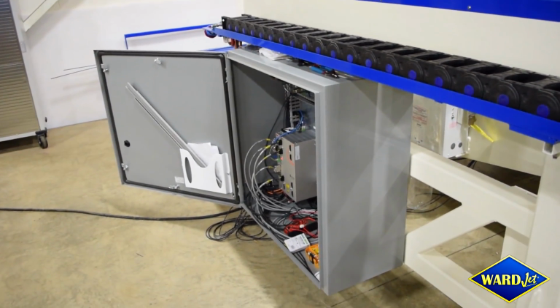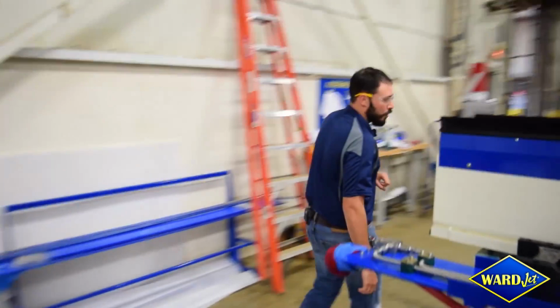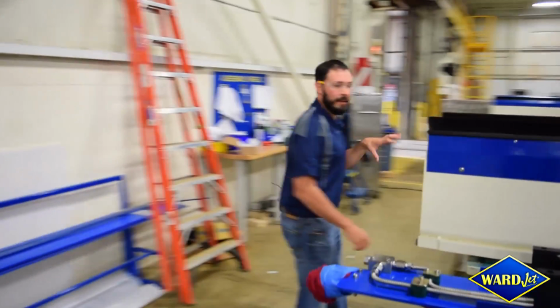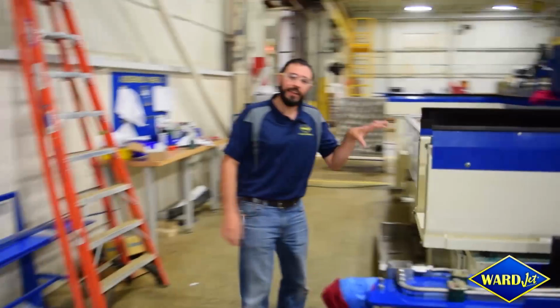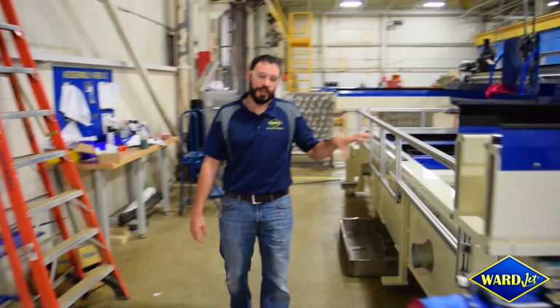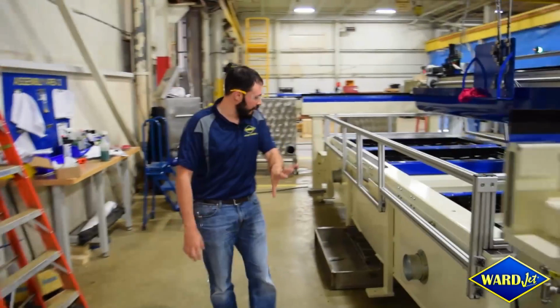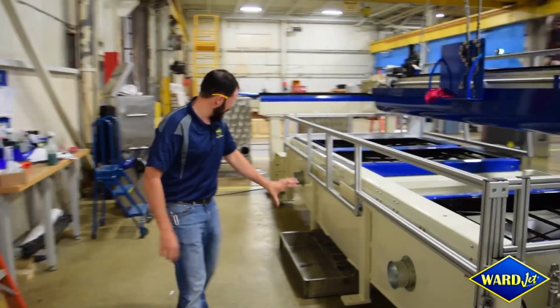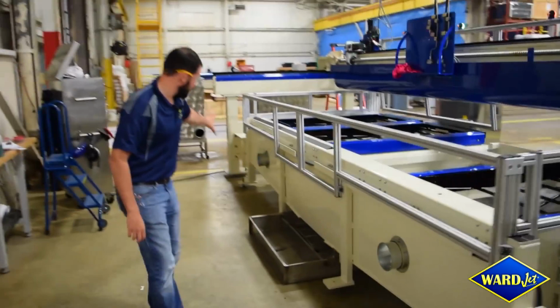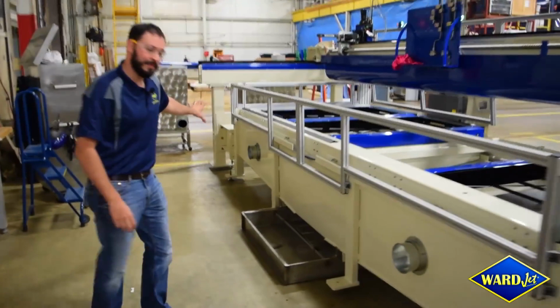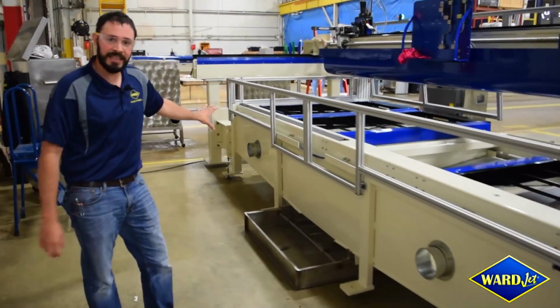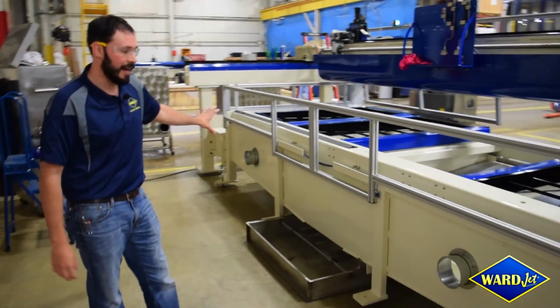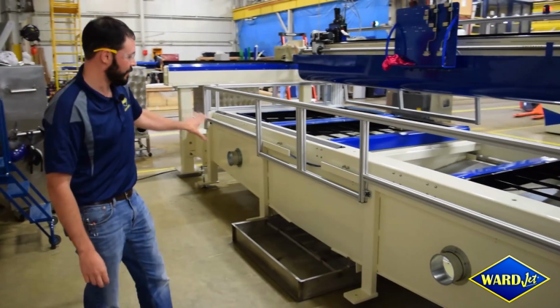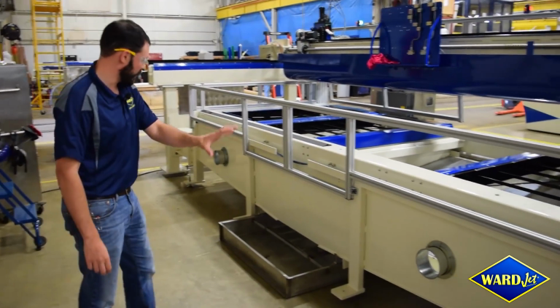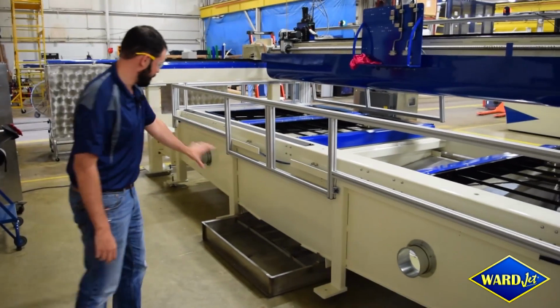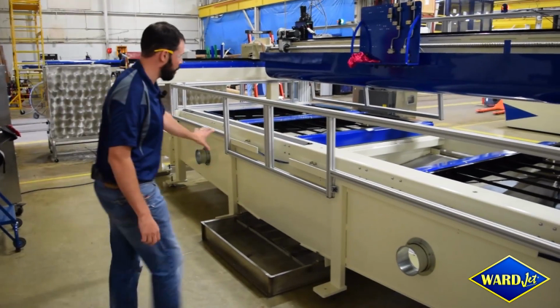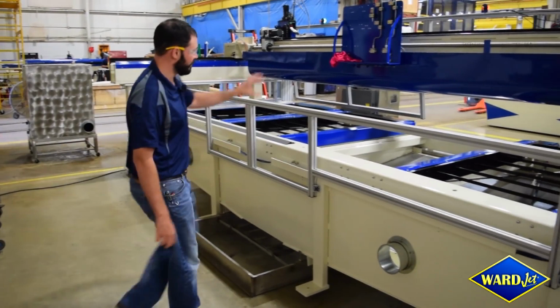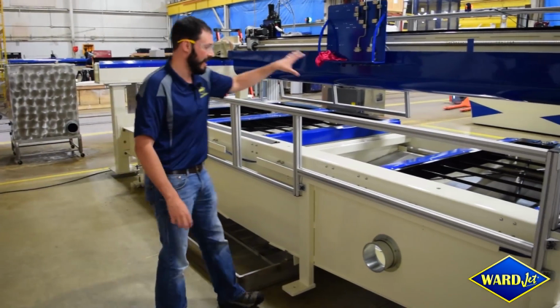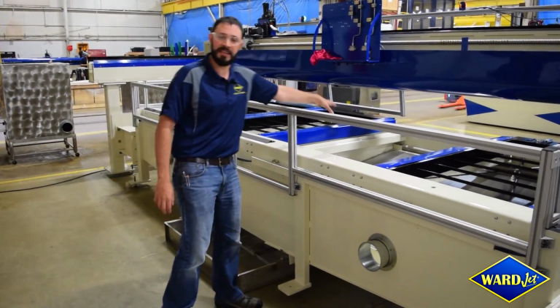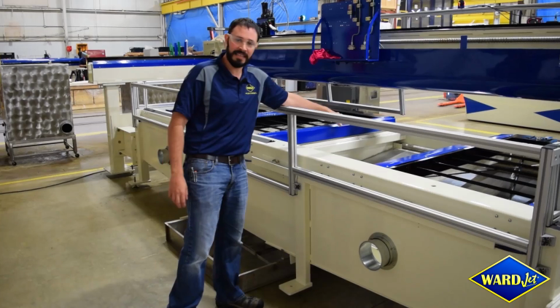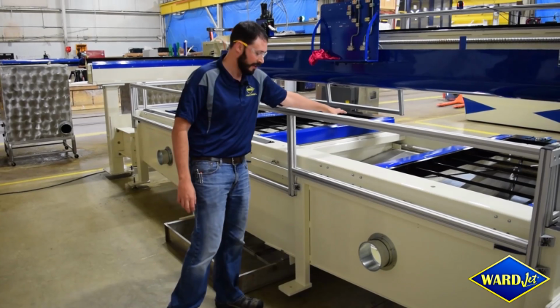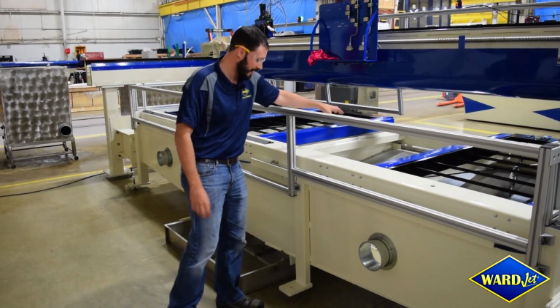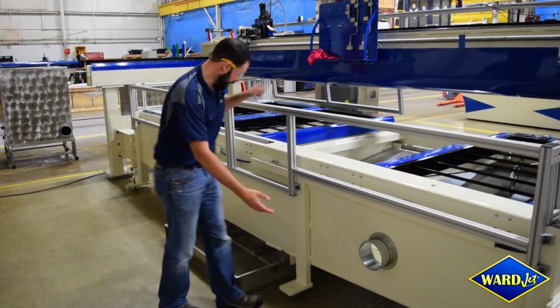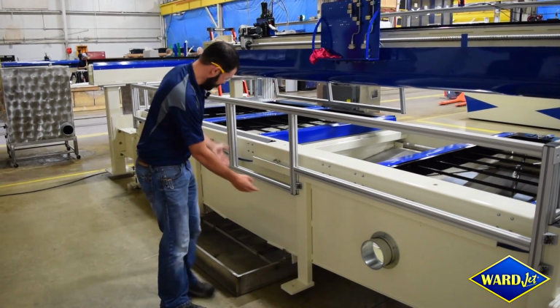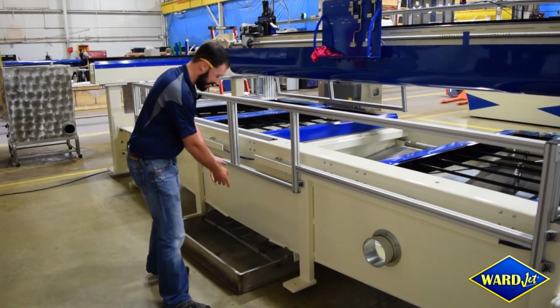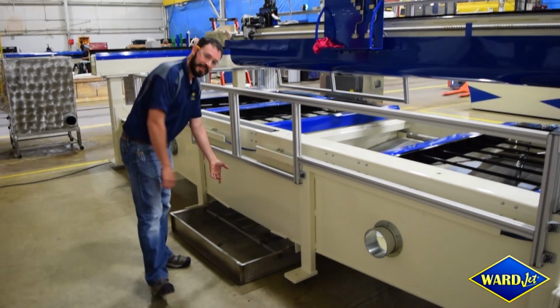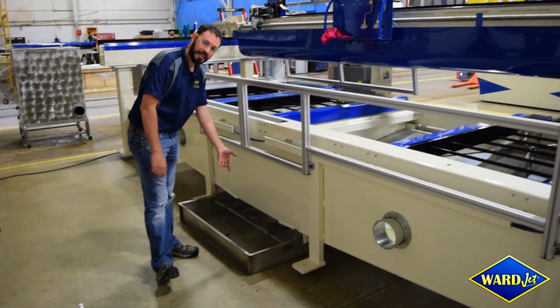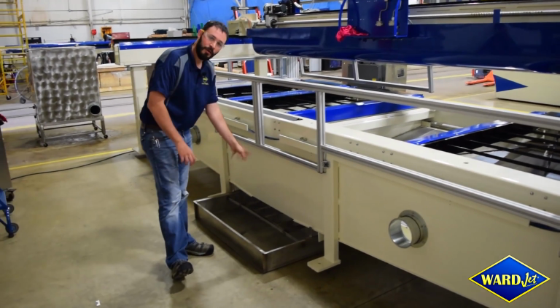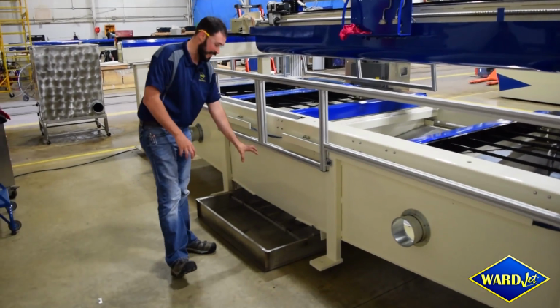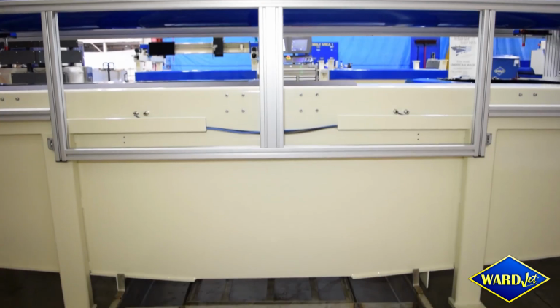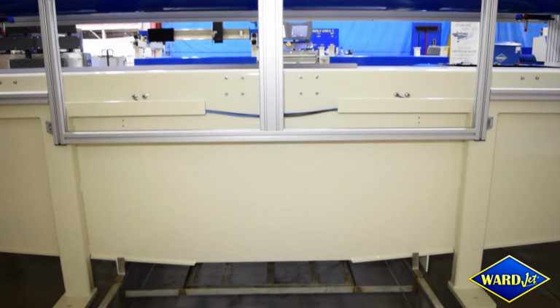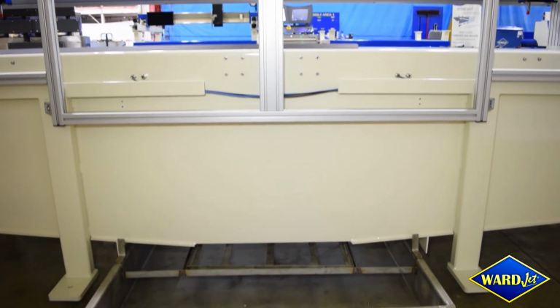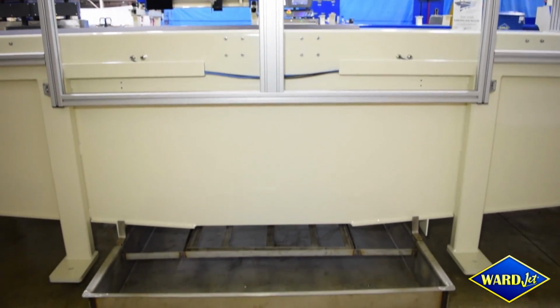Moving around the back, you can get a good look at how this custom tank is set up. Slope bottoms, everything is stainless steel lined, and it comes down to the central collection point, which is actually external of the tank.